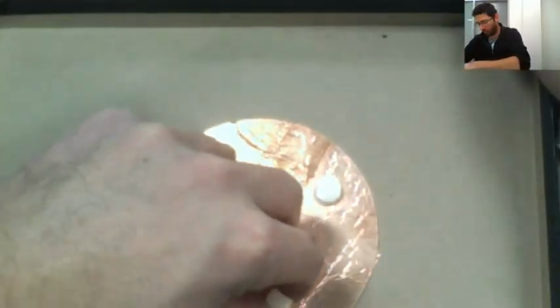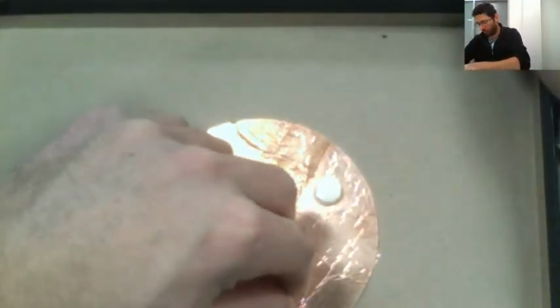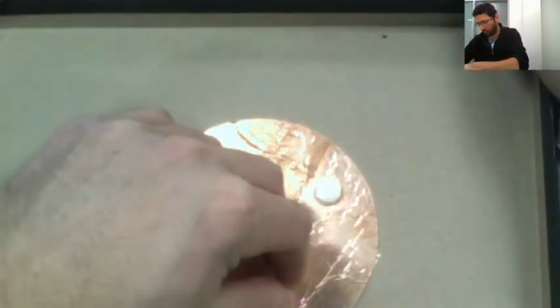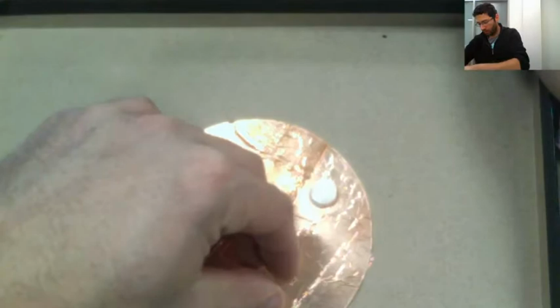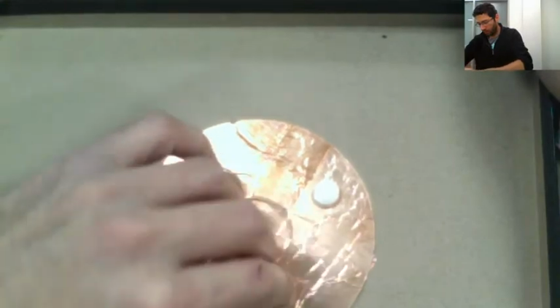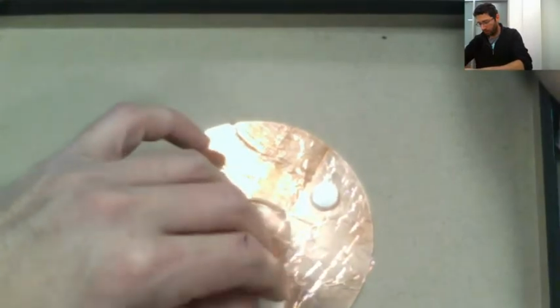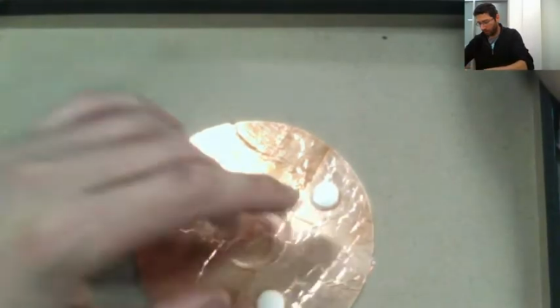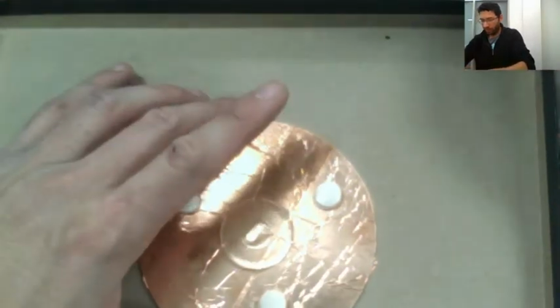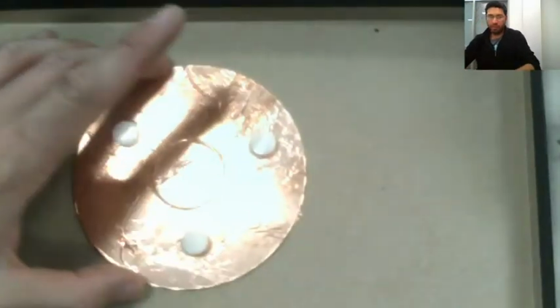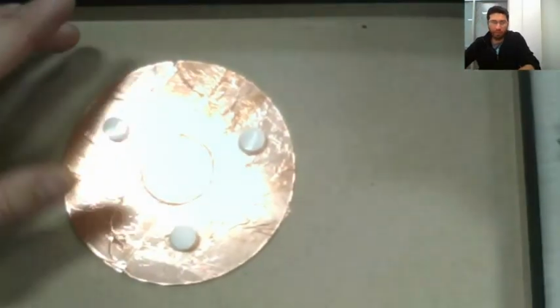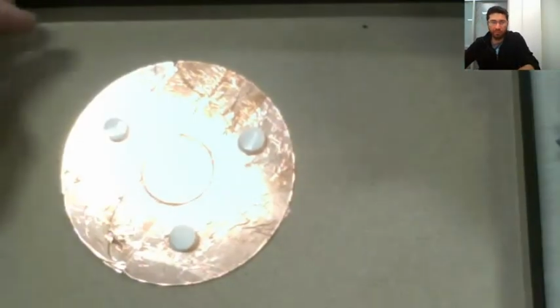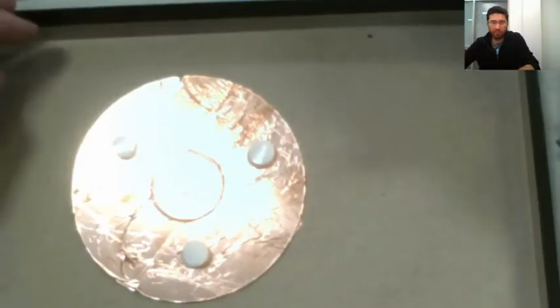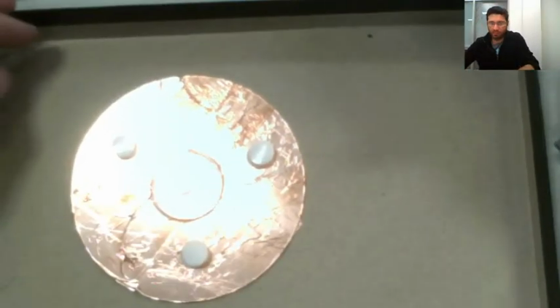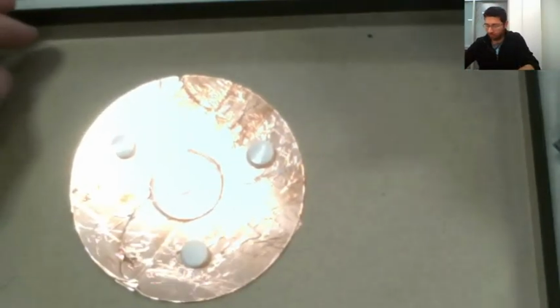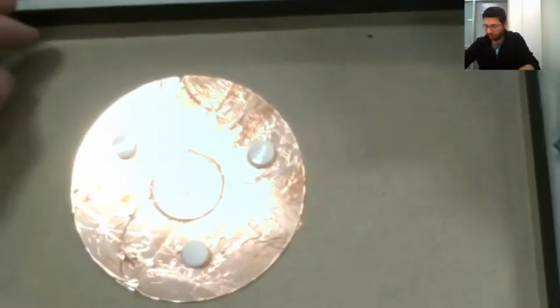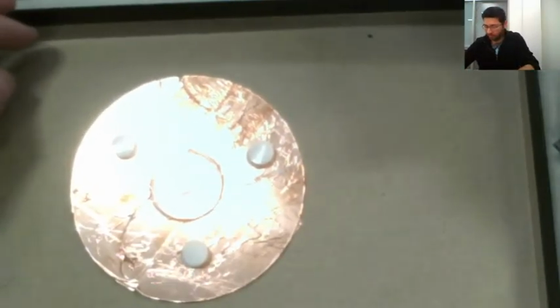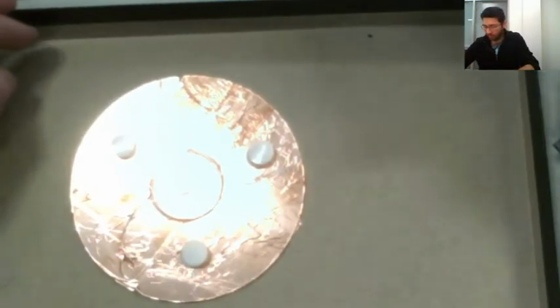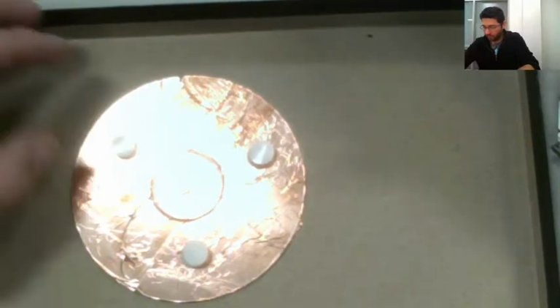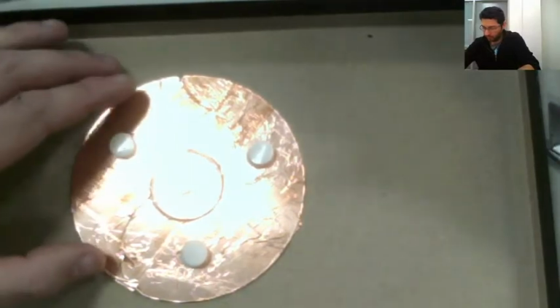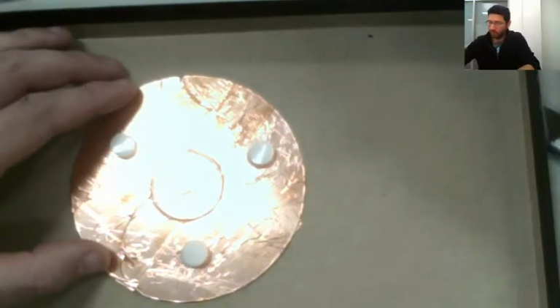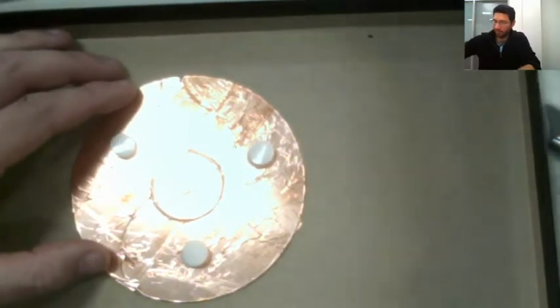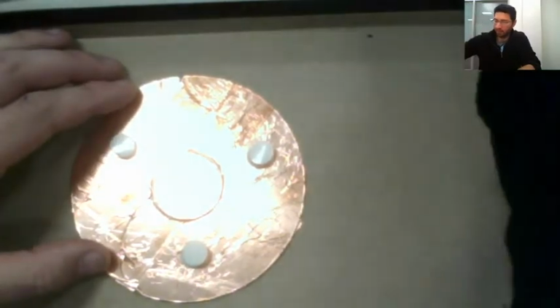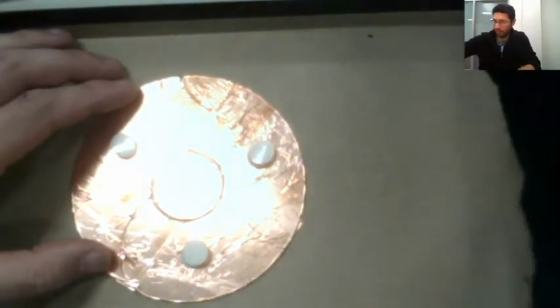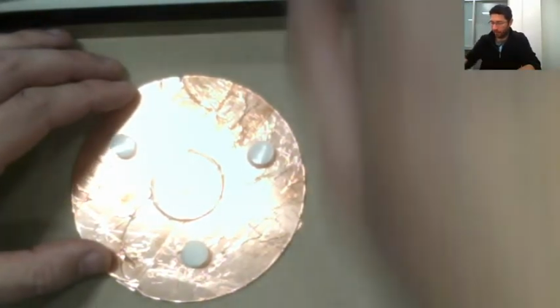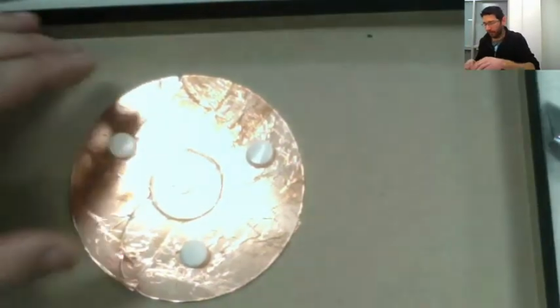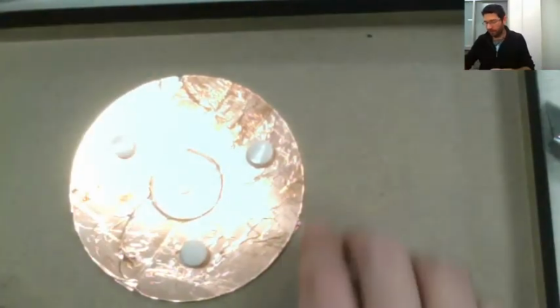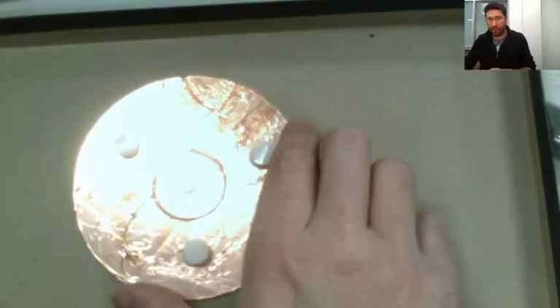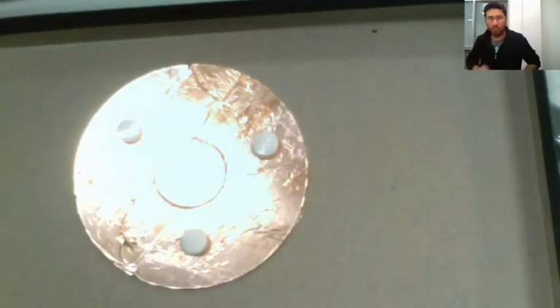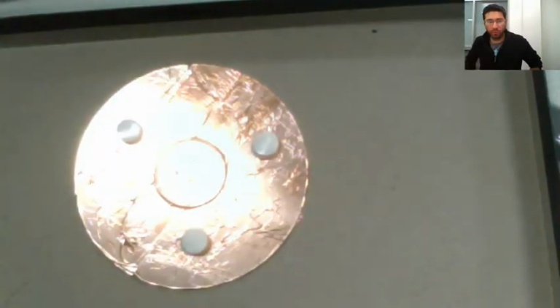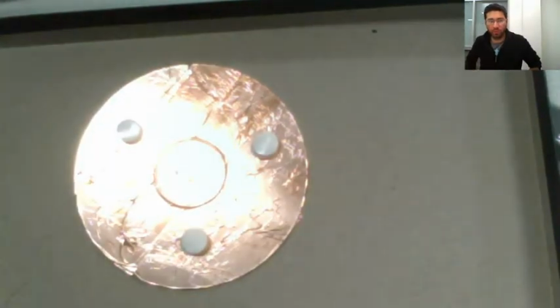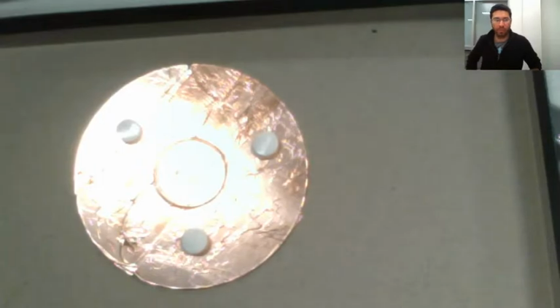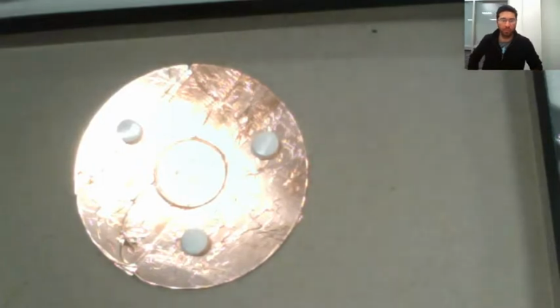I'm going to use only three velcro pieces. Why? Because if the child pushes right on top of a velcro piece, the two CDs will never touch — the velcro is in between. We want to leave enough surface area so the child can push anywhere. If we cover the whole surface with velcro, the two sides will never touch.